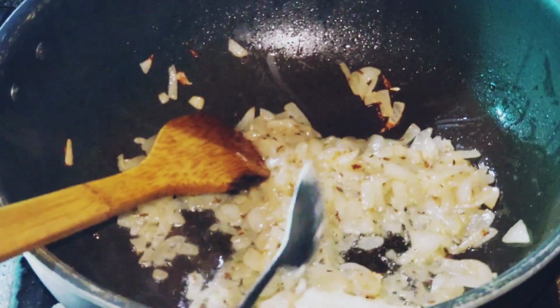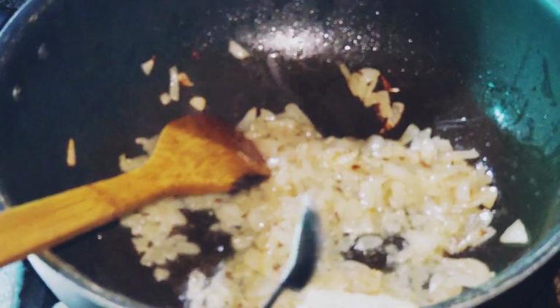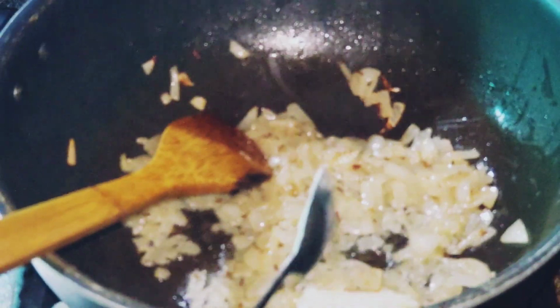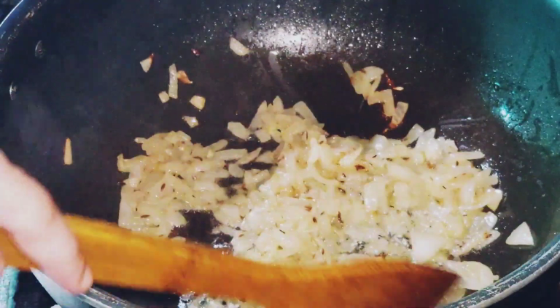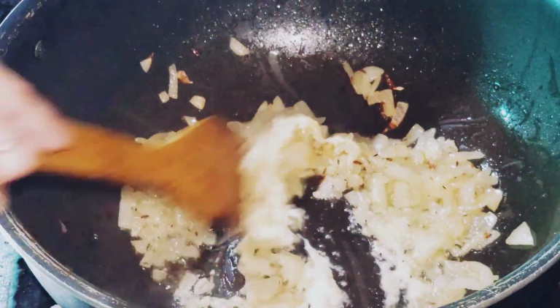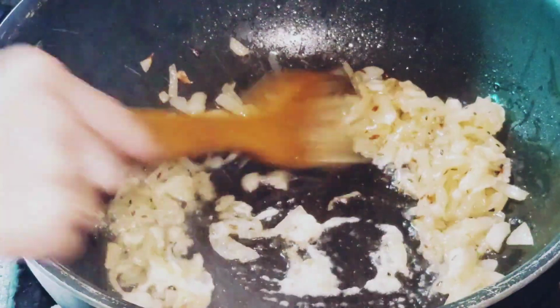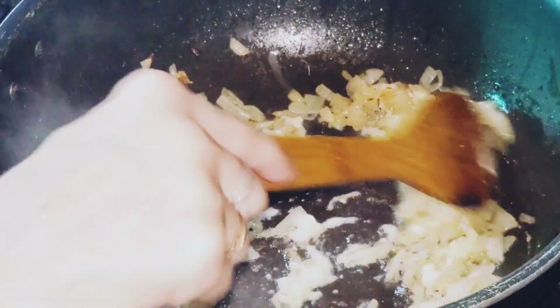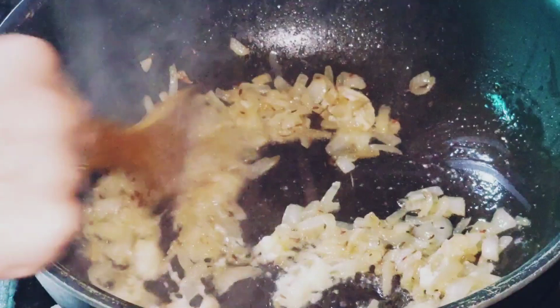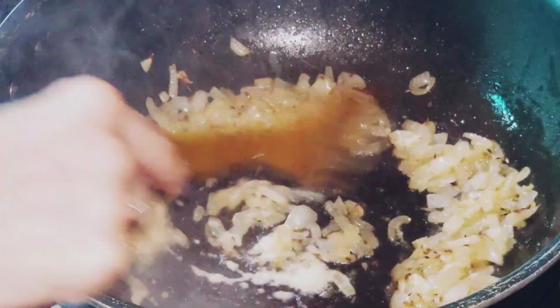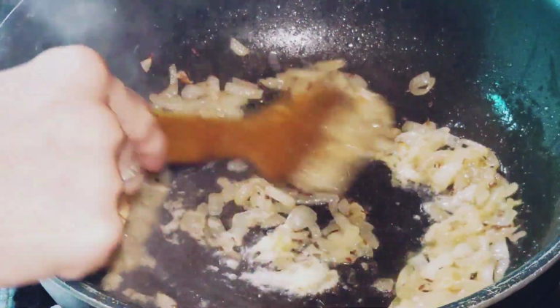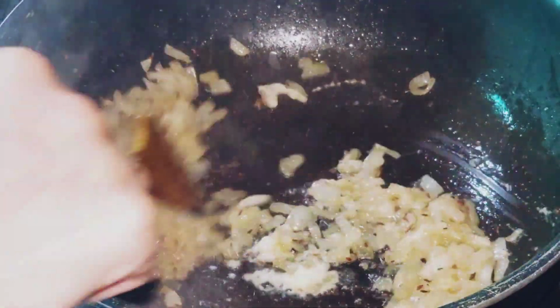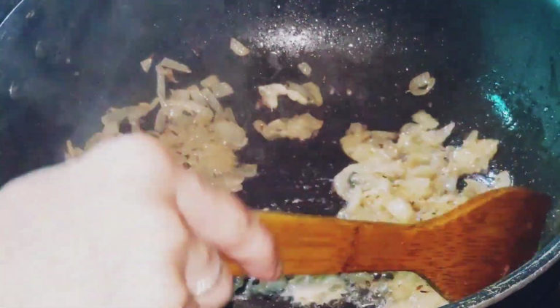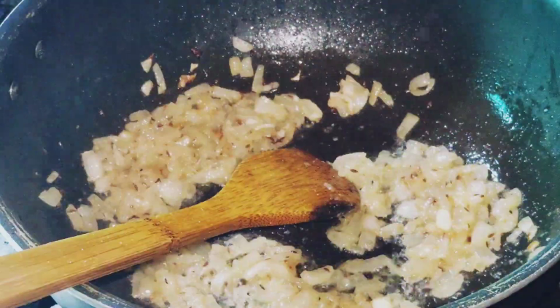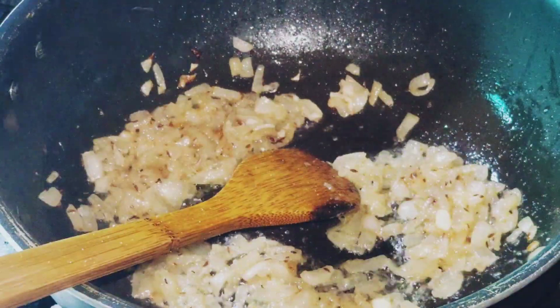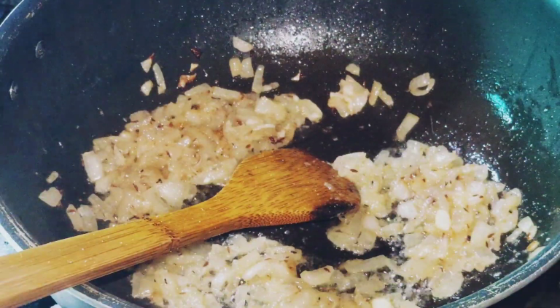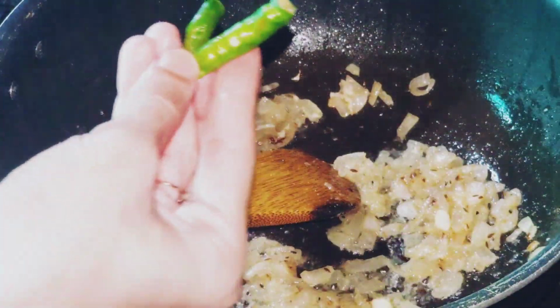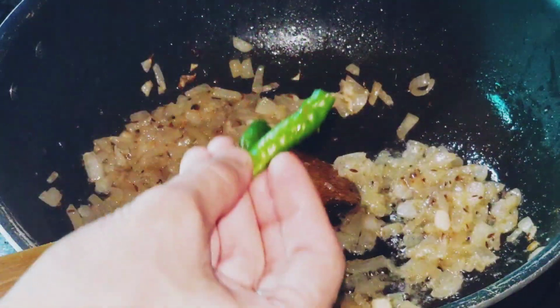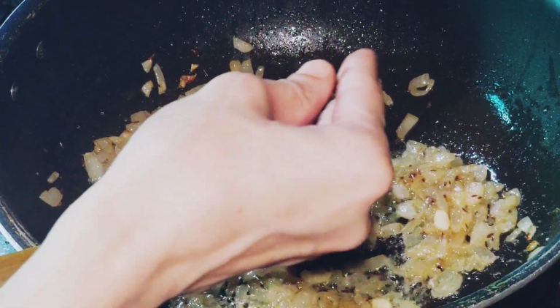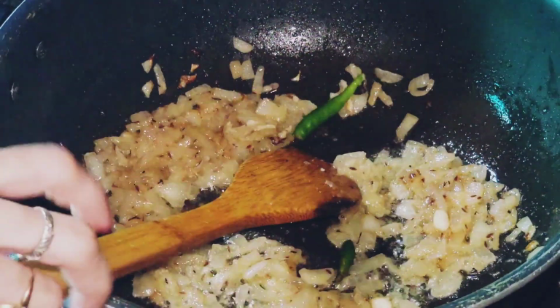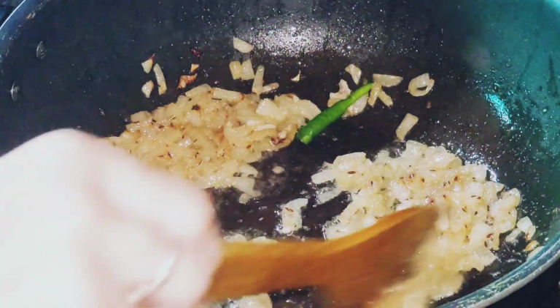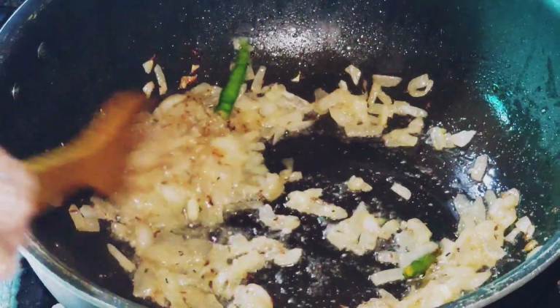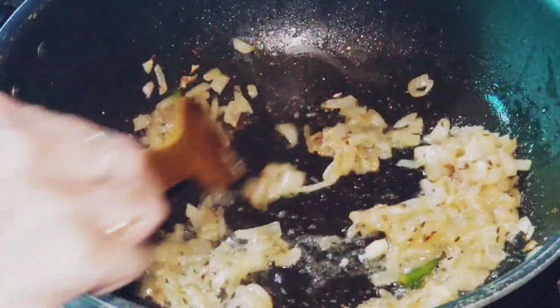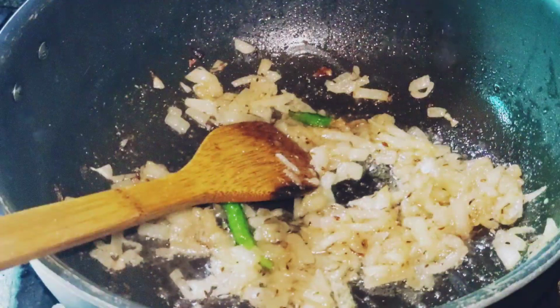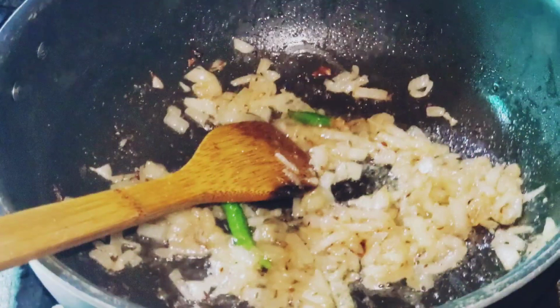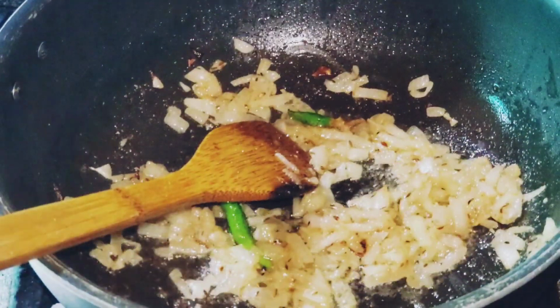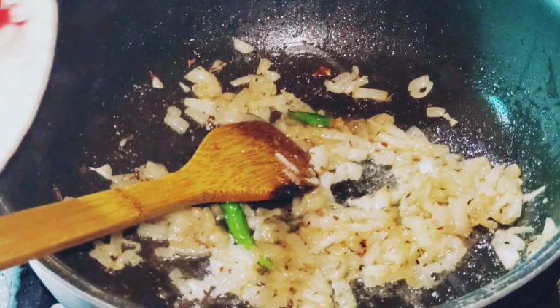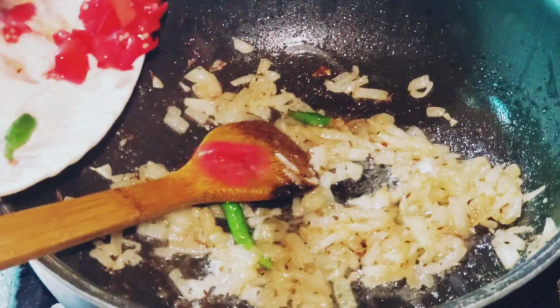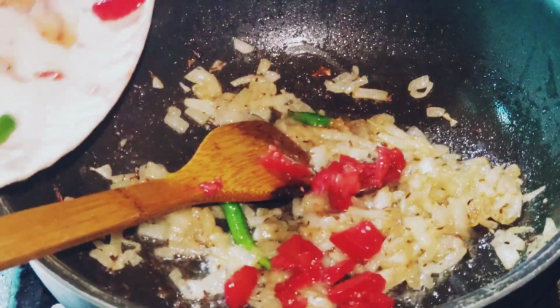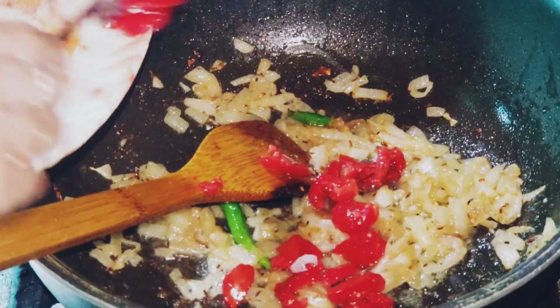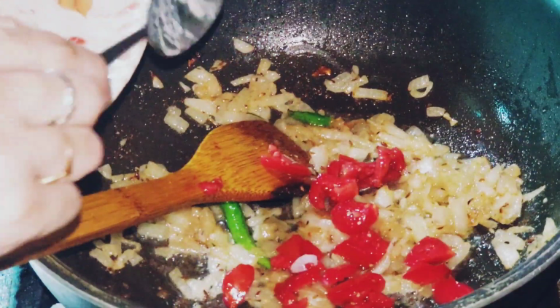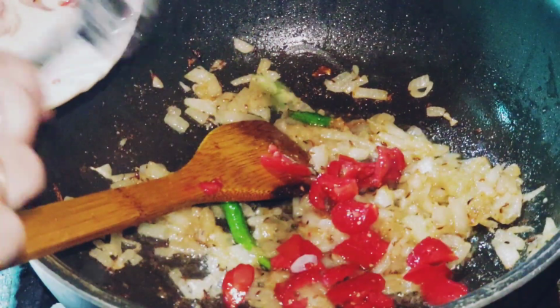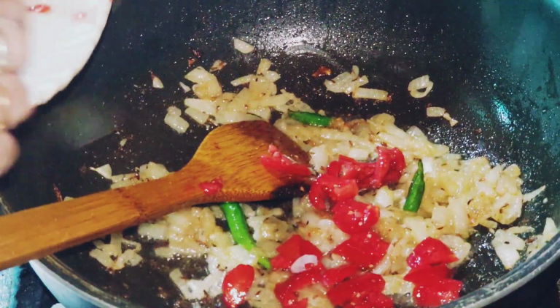Then I added paste and fried it for about 2 minutes.